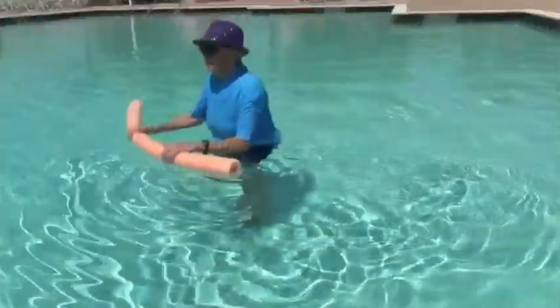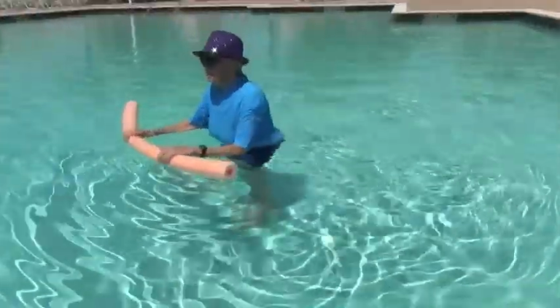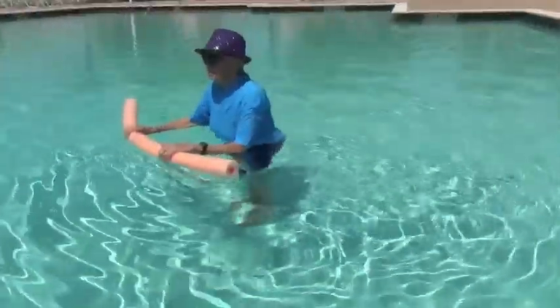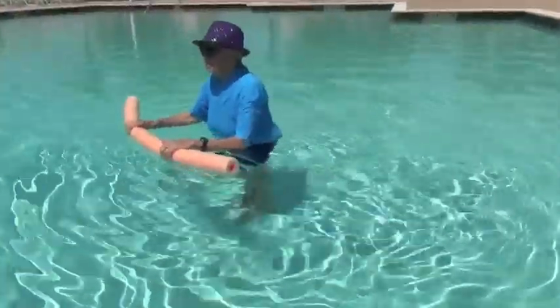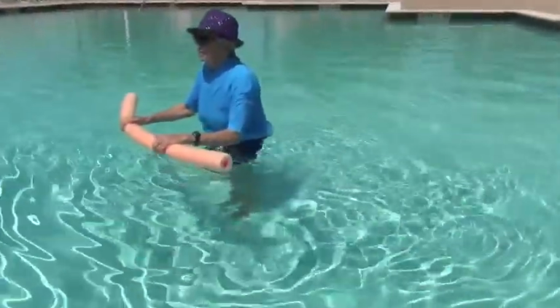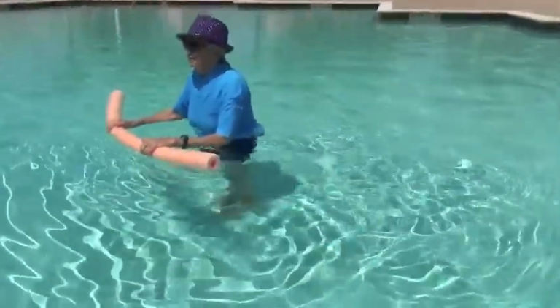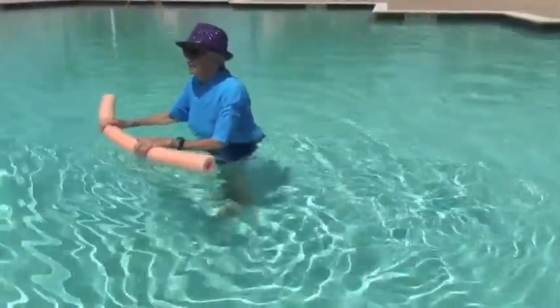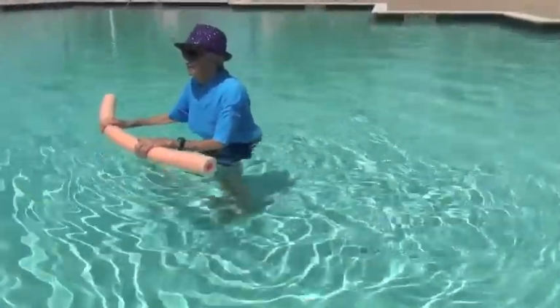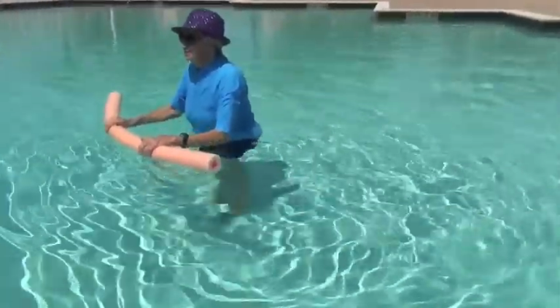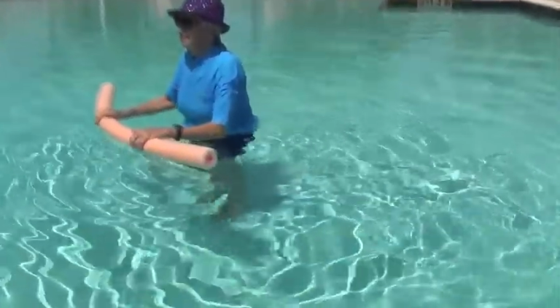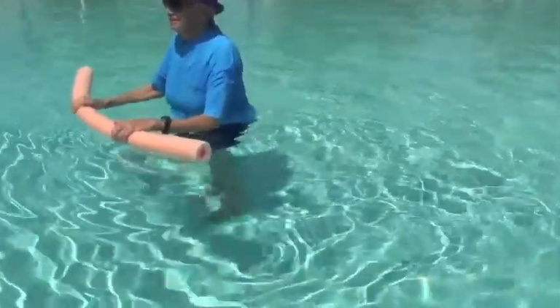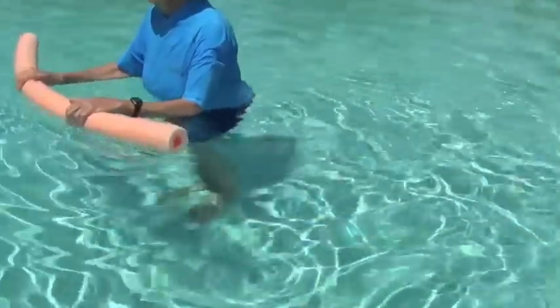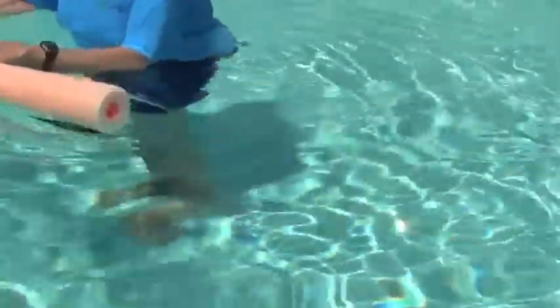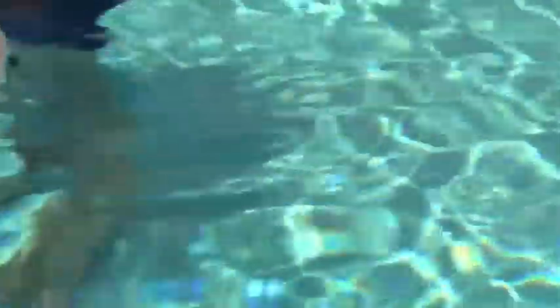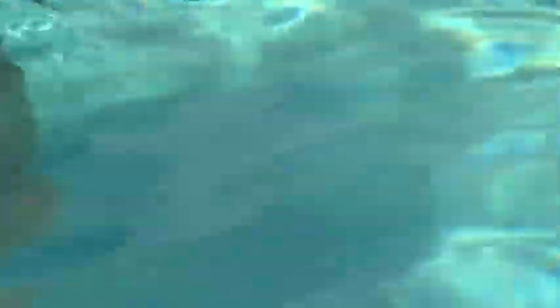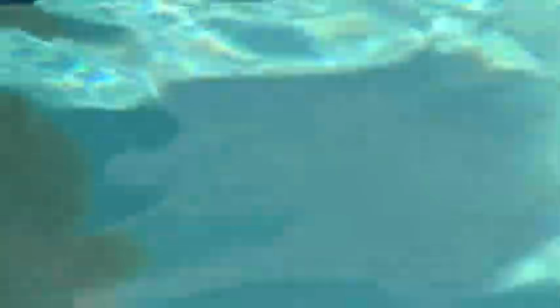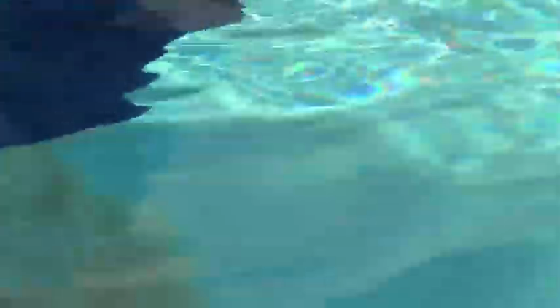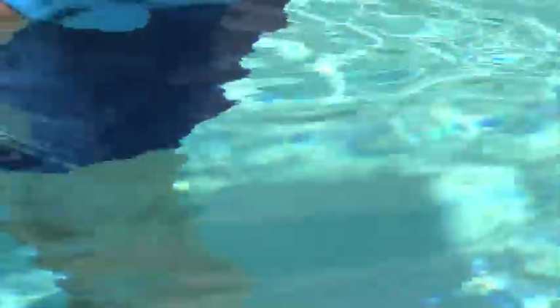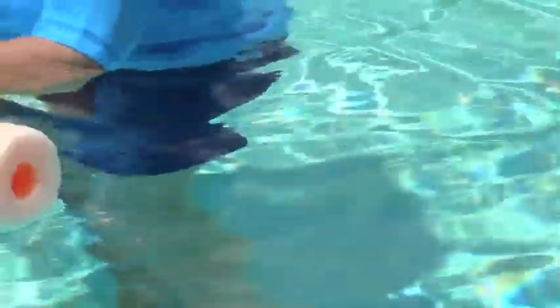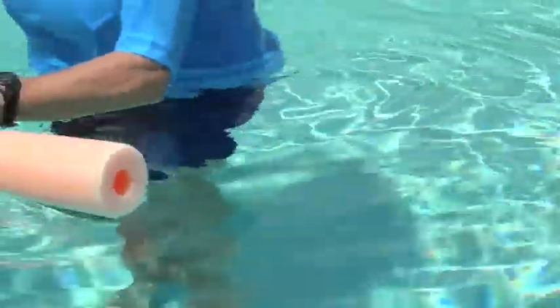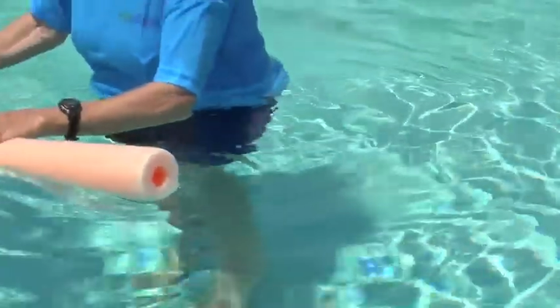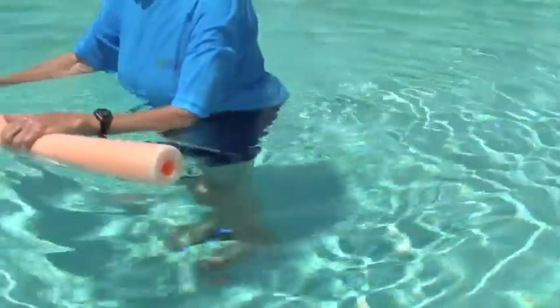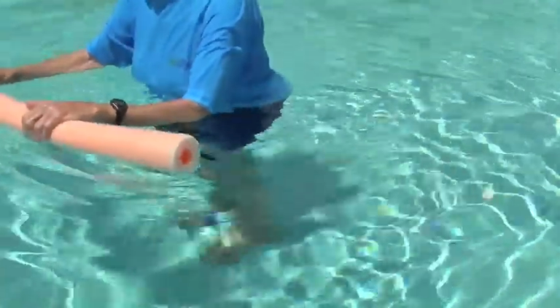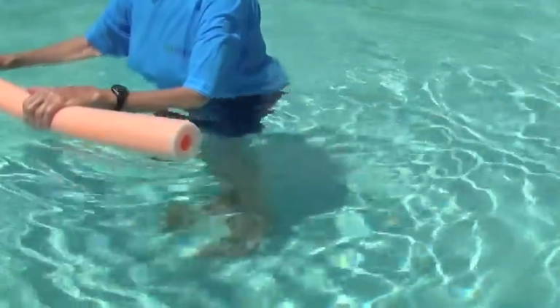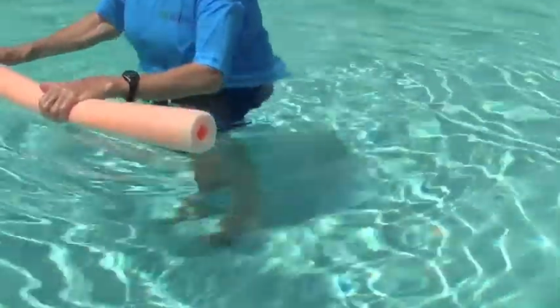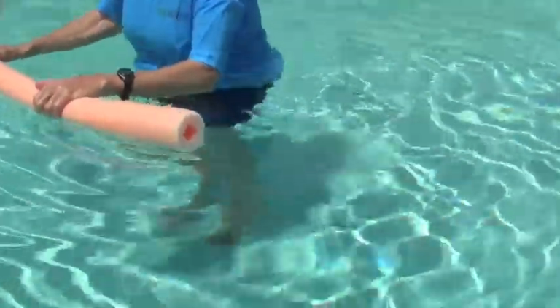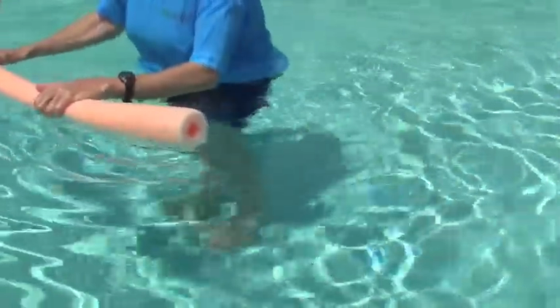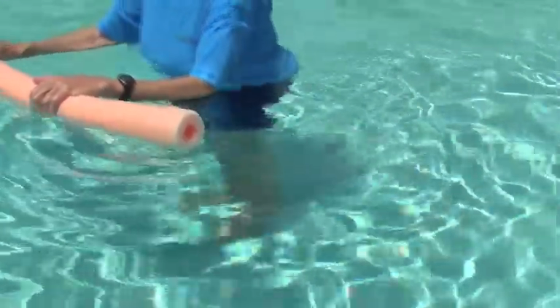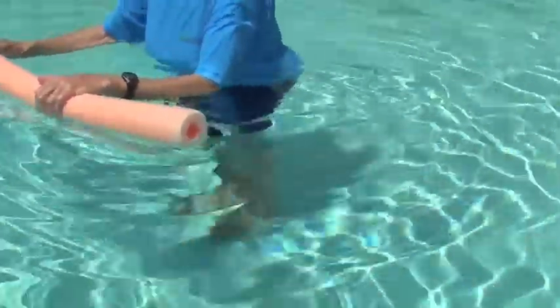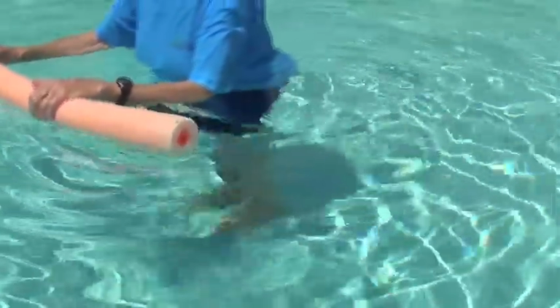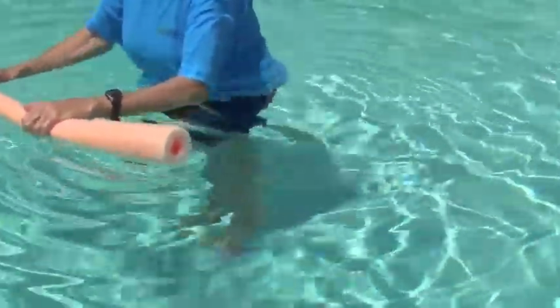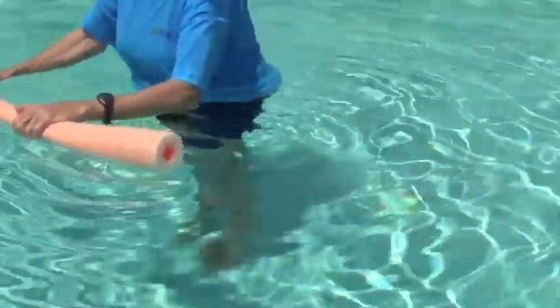Next exercise: calf raises. It's important to keep that range of motion in your calves. She's lifting up as high as she can to her toes and then coming back down. Up to your toes and then your heels touch — just like that.